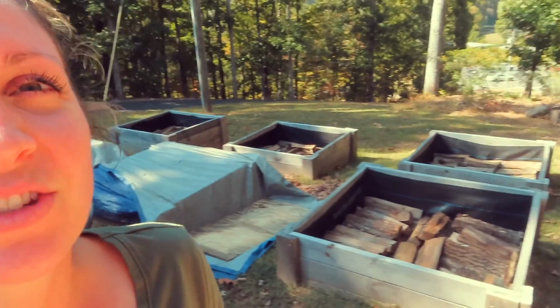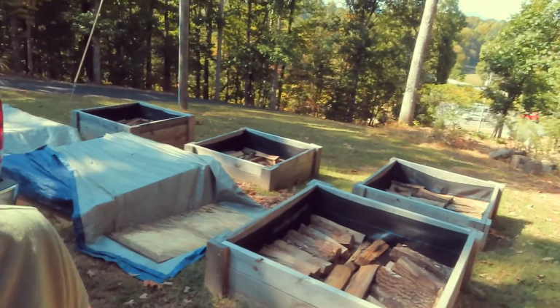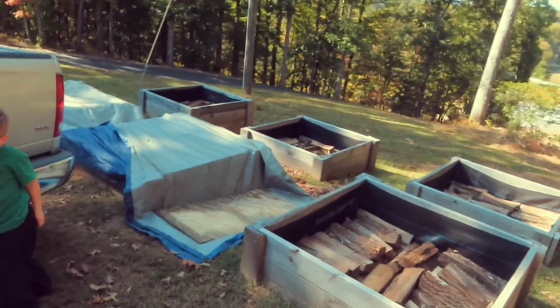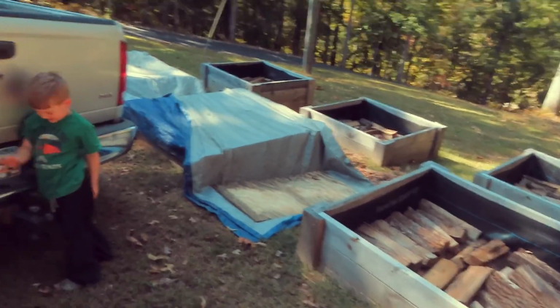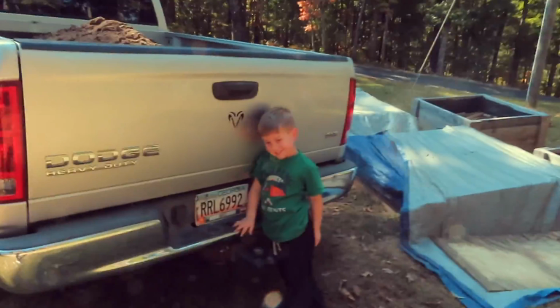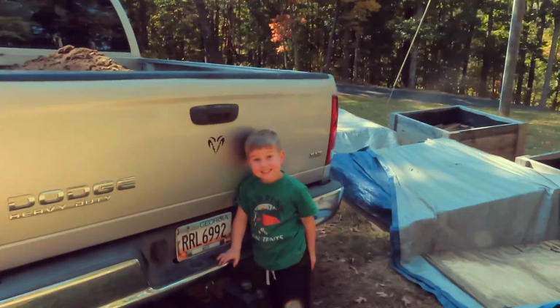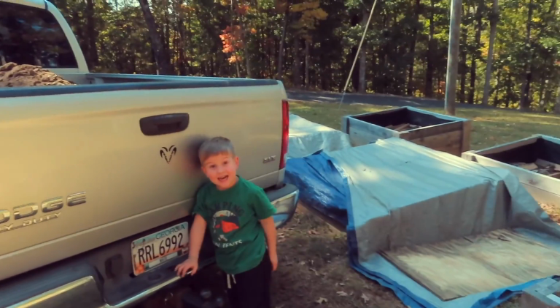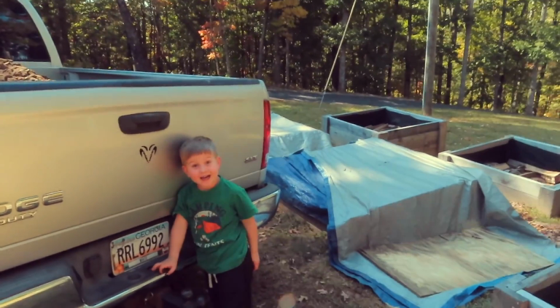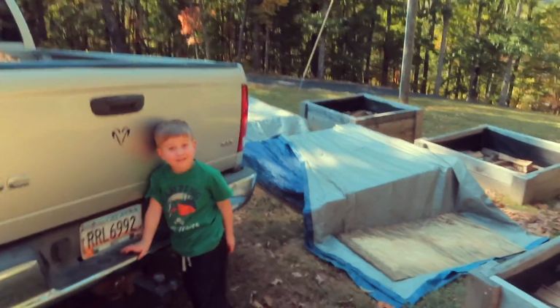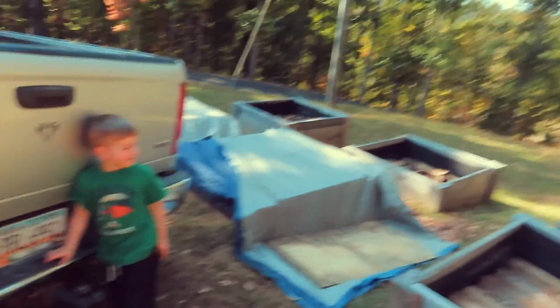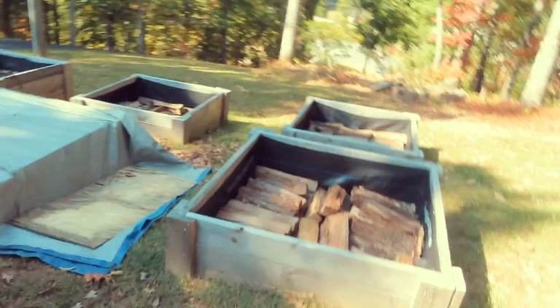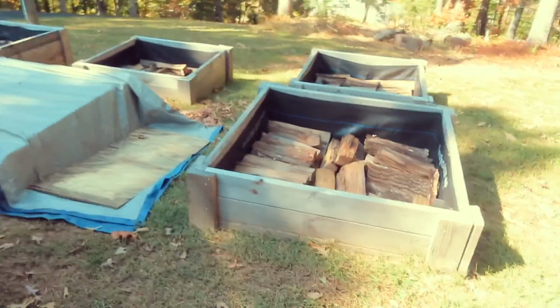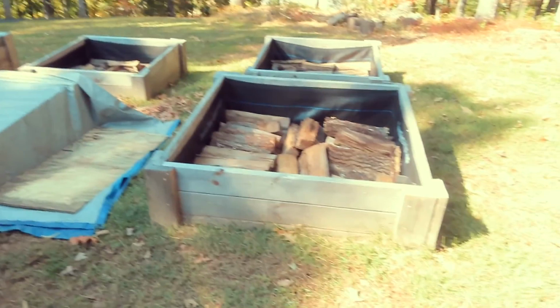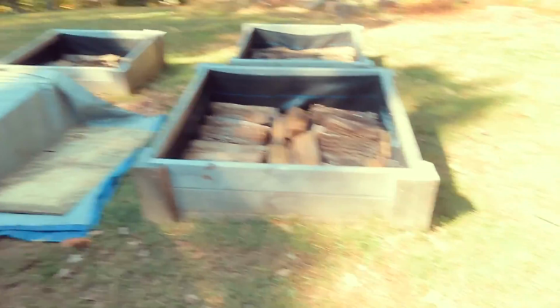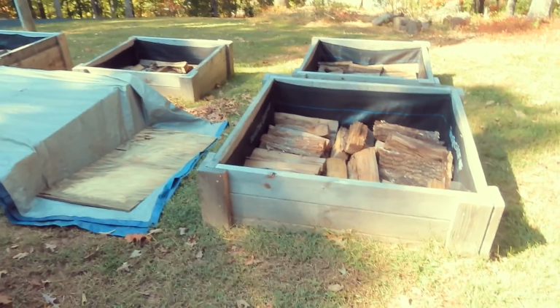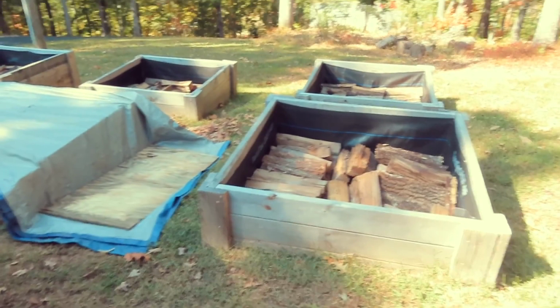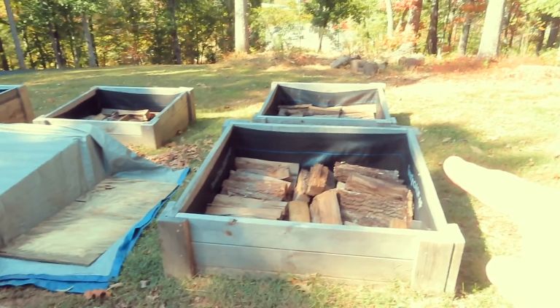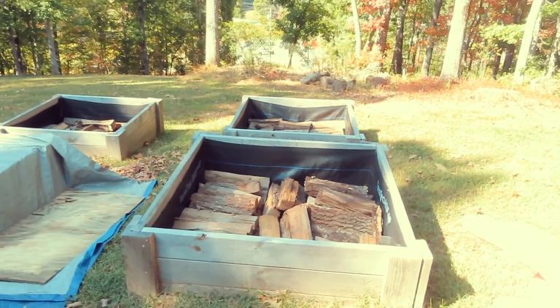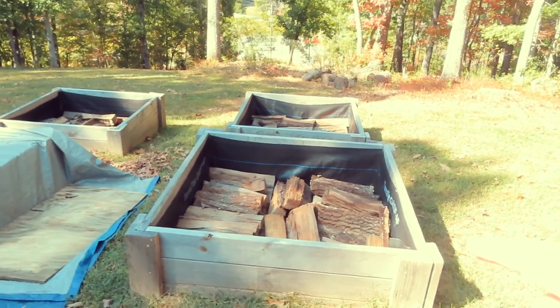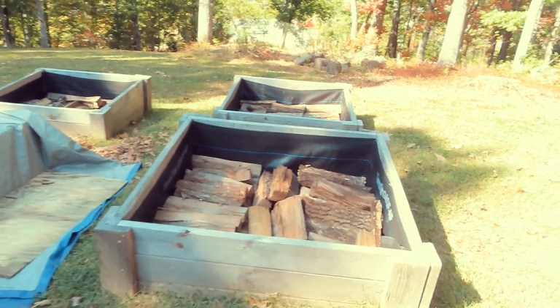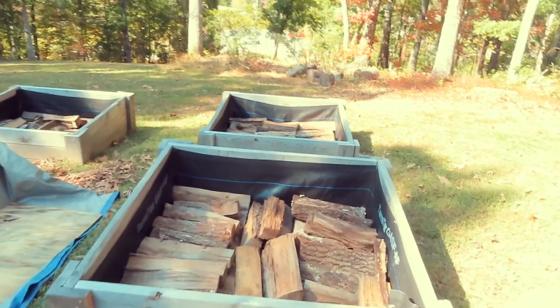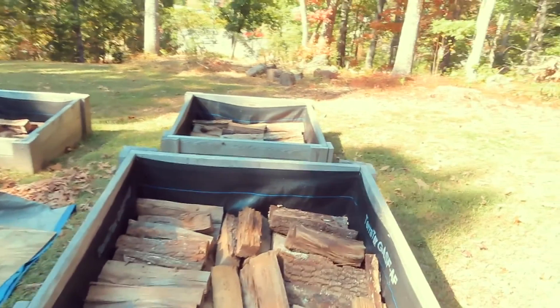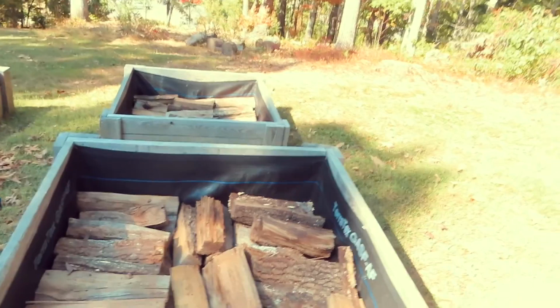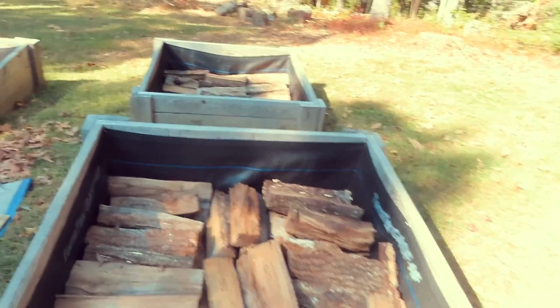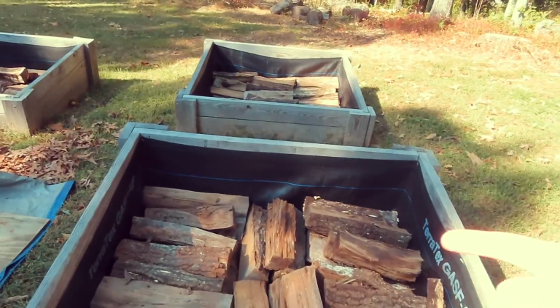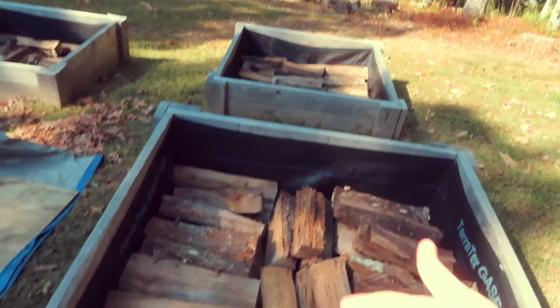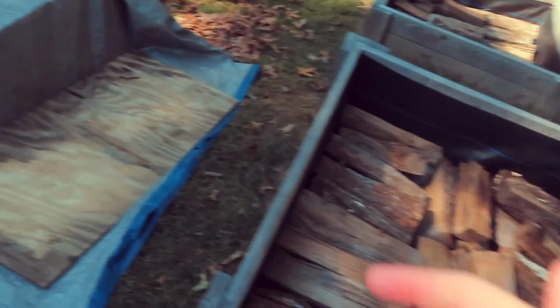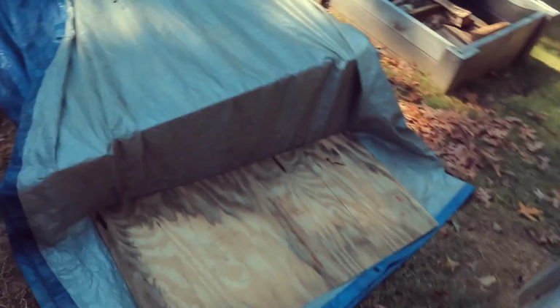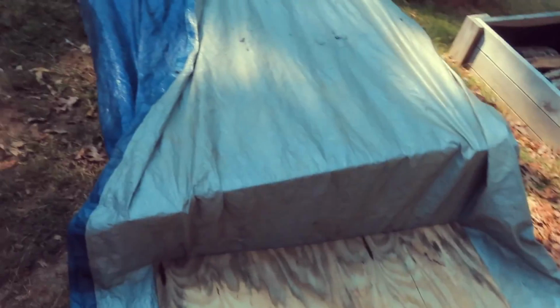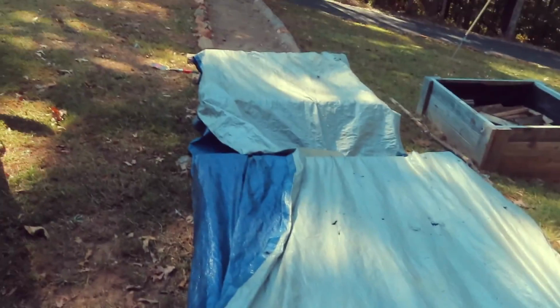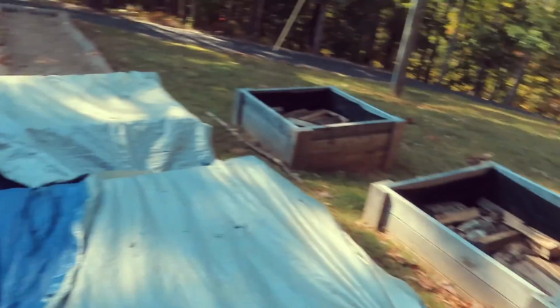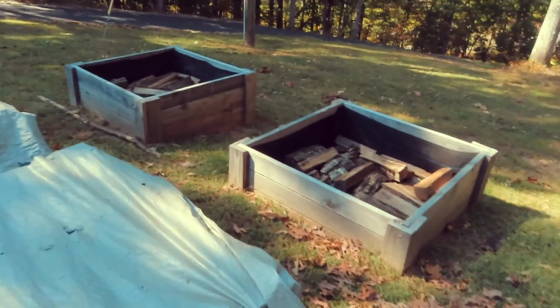So earlier today we filled these beds with more wood on the bottom so that way we wouldn't have to fill so much dirt inside. These are done — they're already covered.